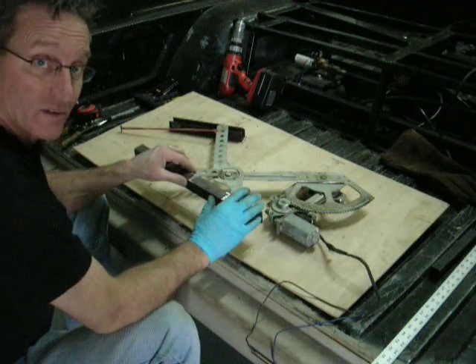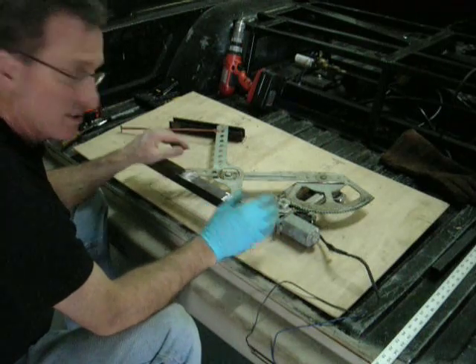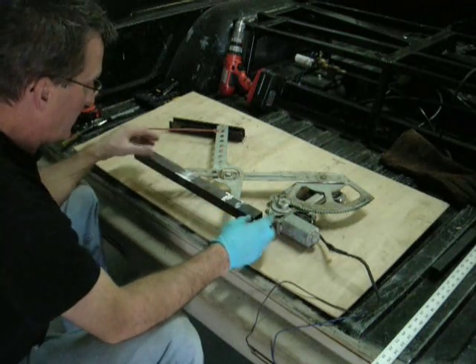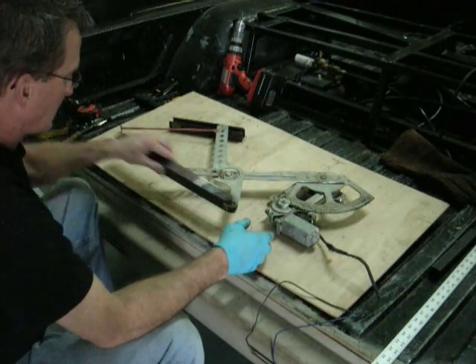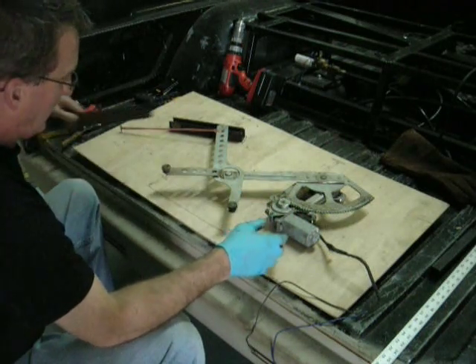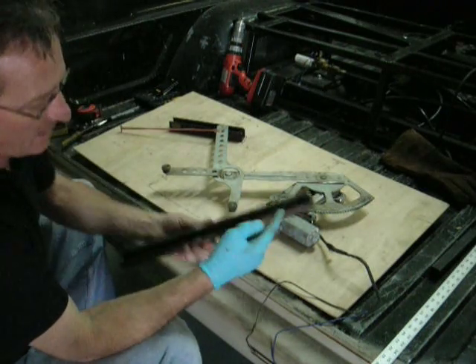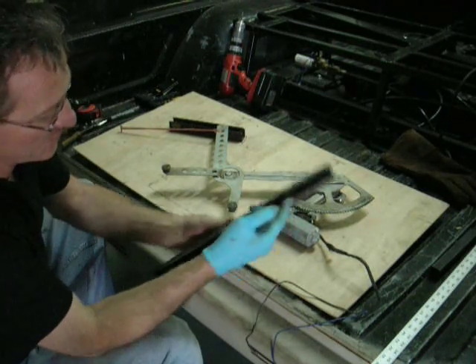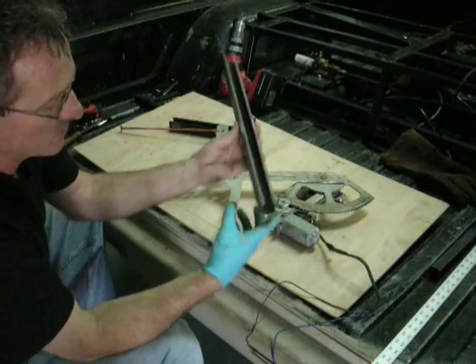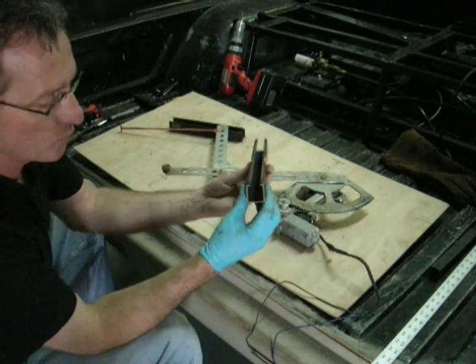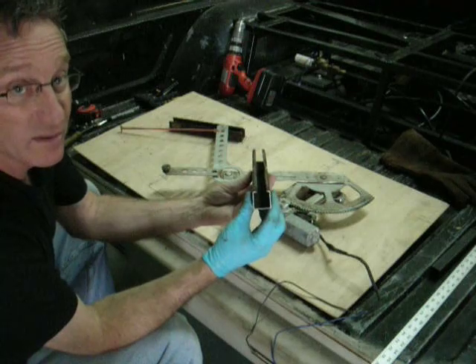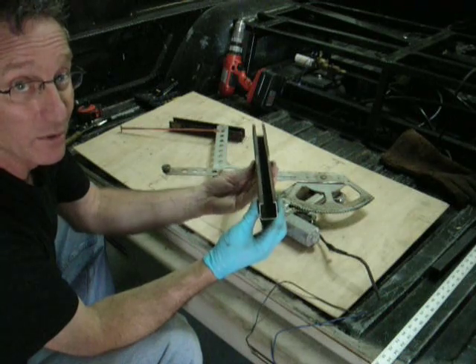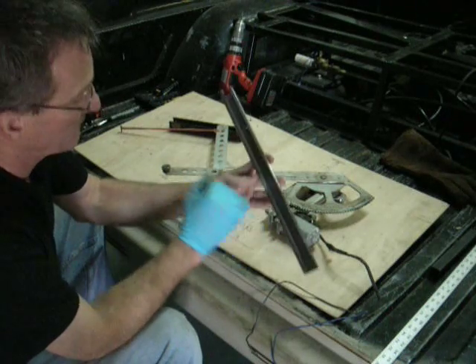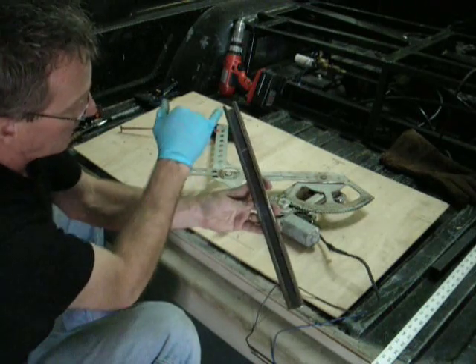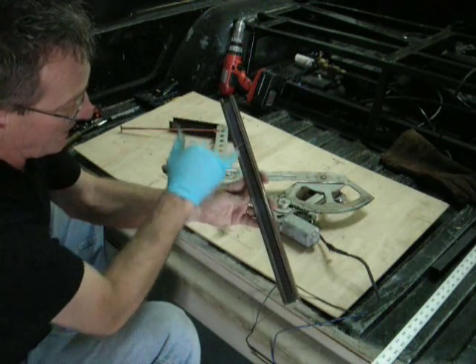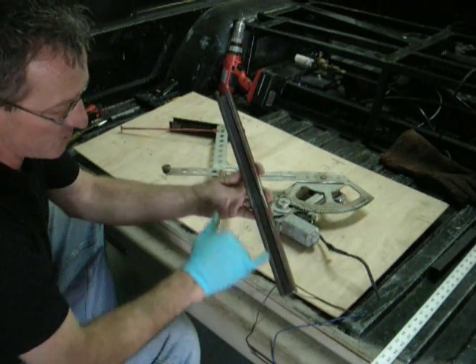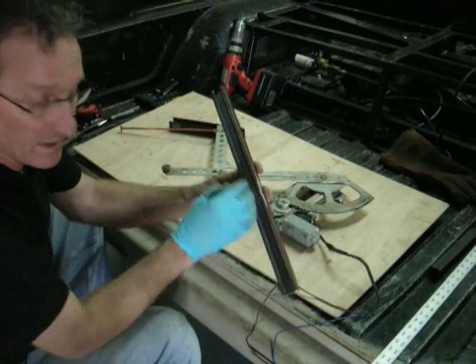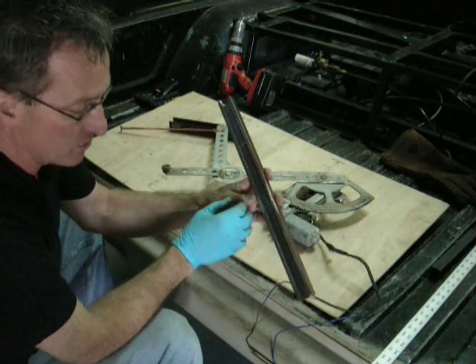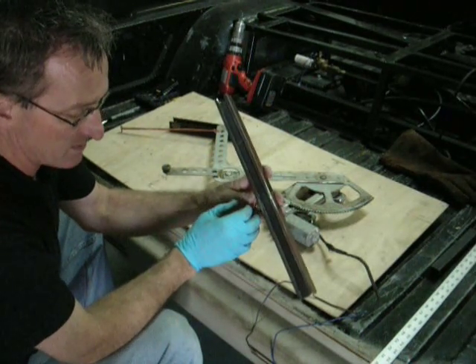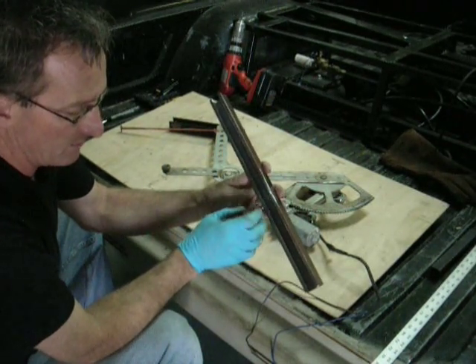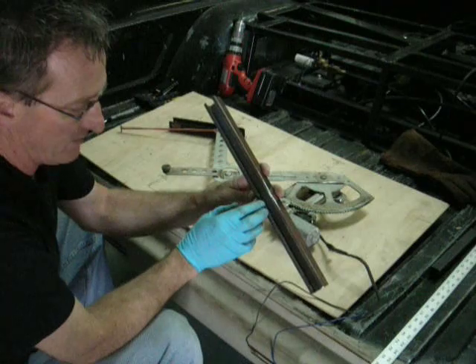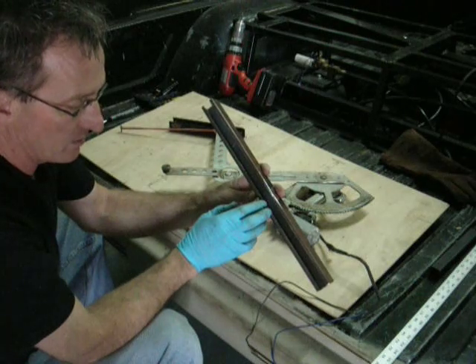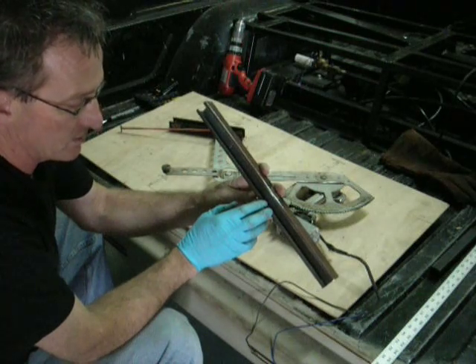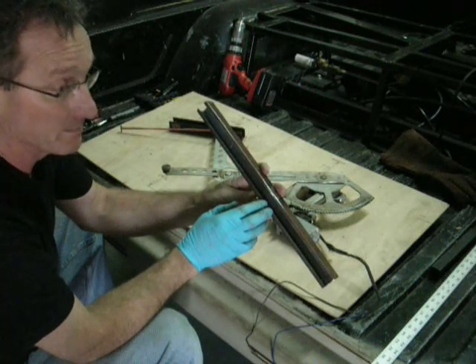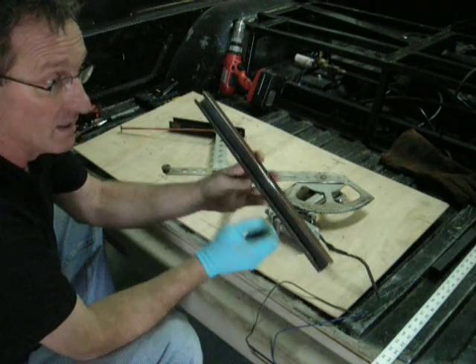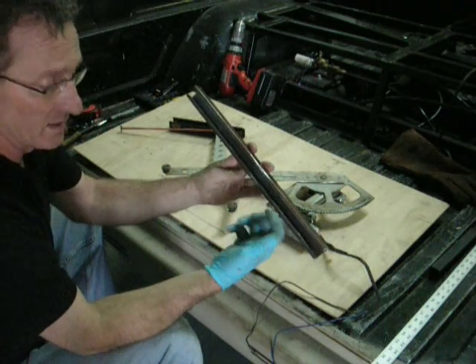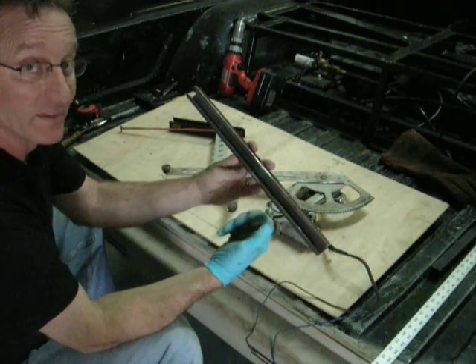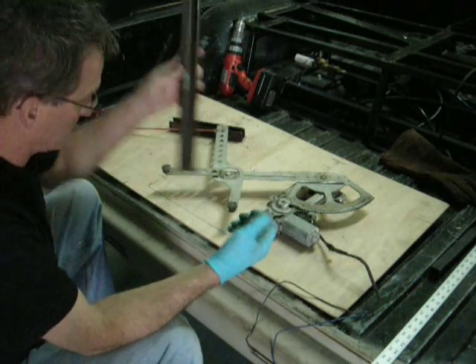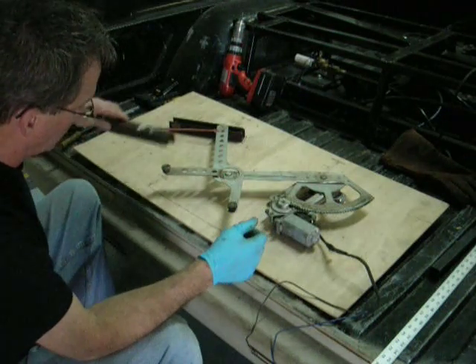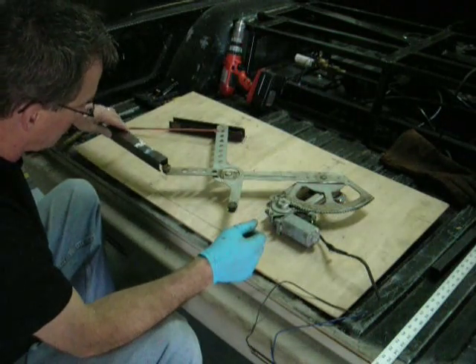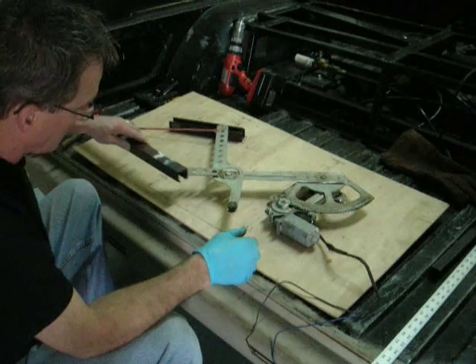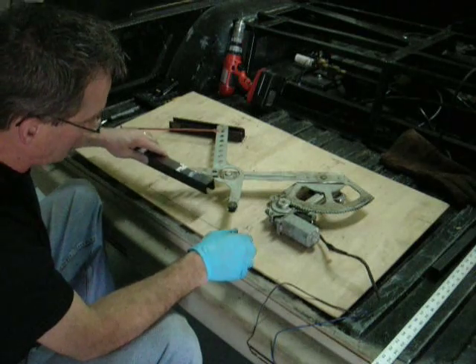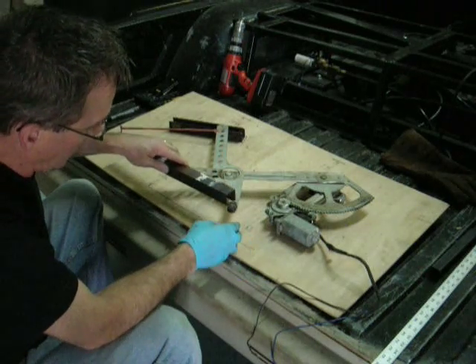What this is doing — I went ahead and cut a channel down the middle of one-inch square tubing using a plasma cutter. If you don't have that, you can always use a cut-off grinder with a cut-off wheel. That channel is what I made for this.